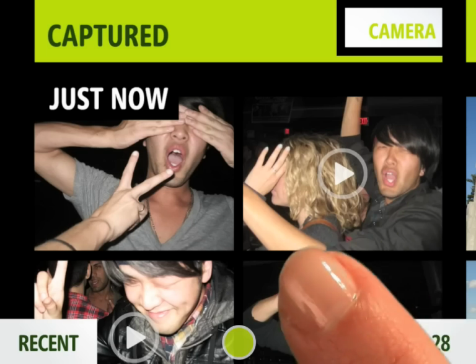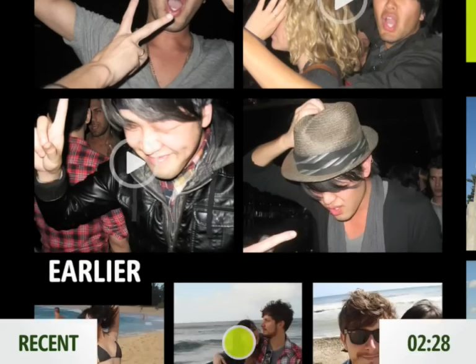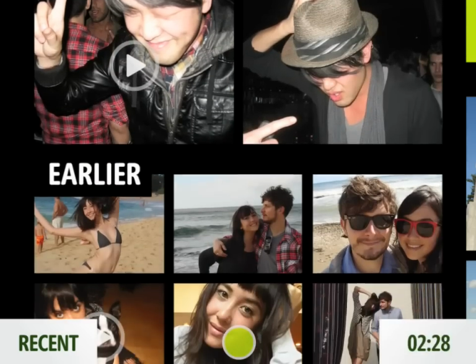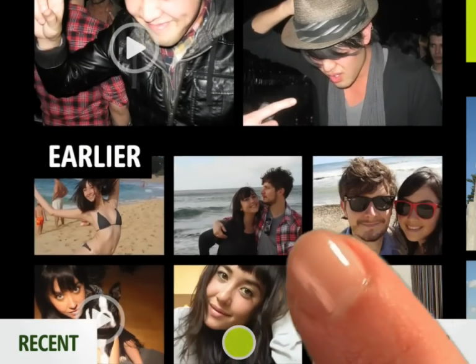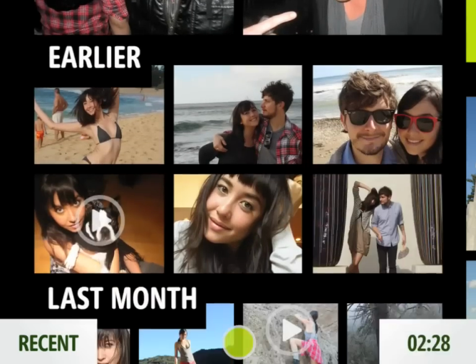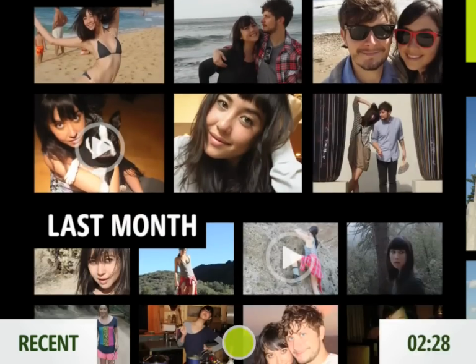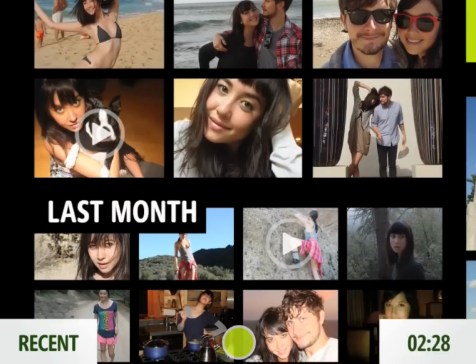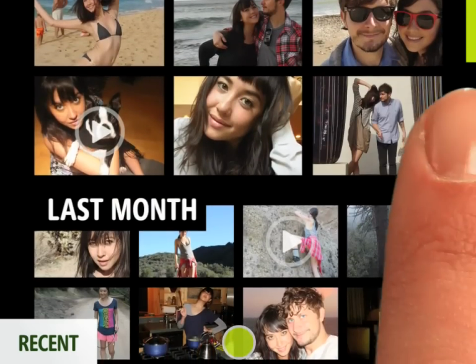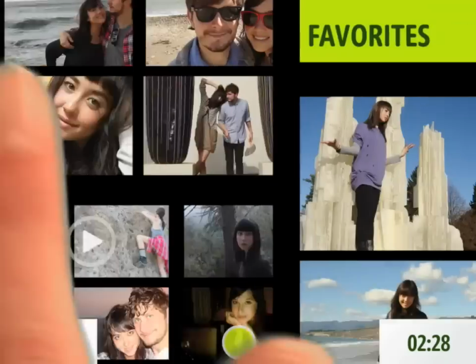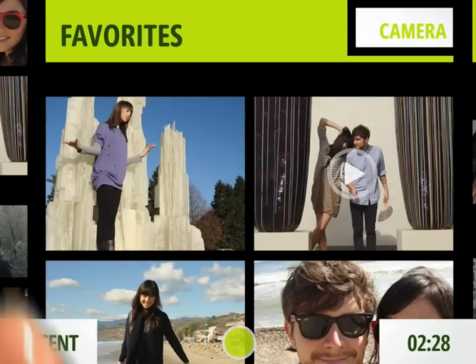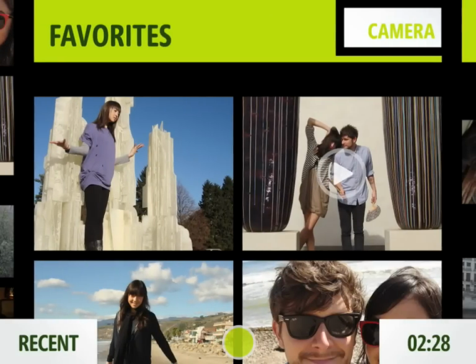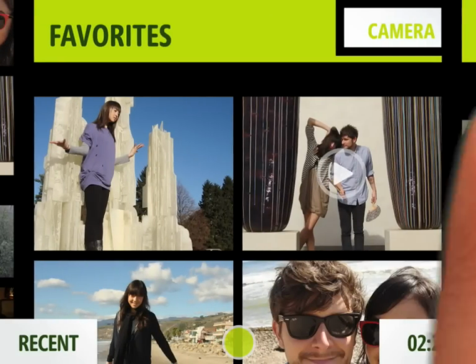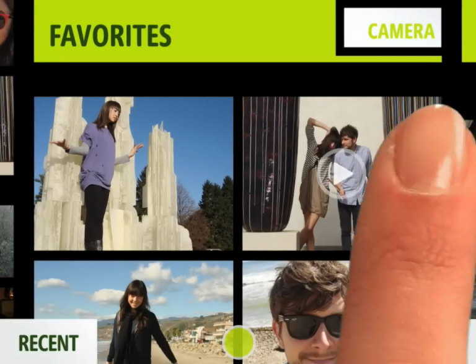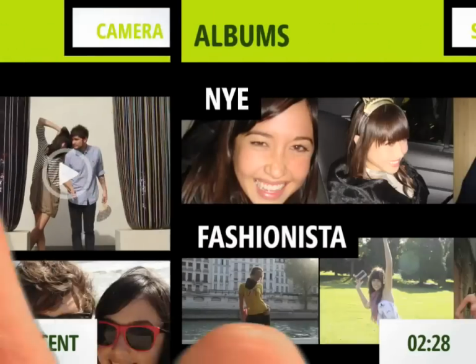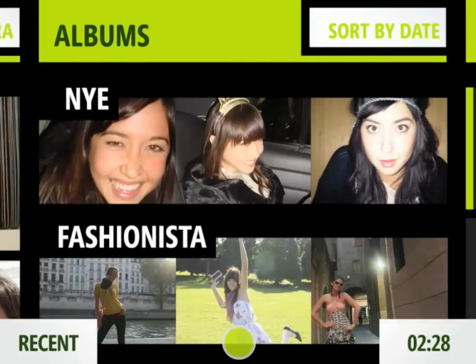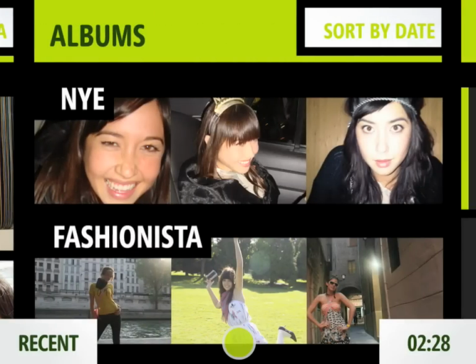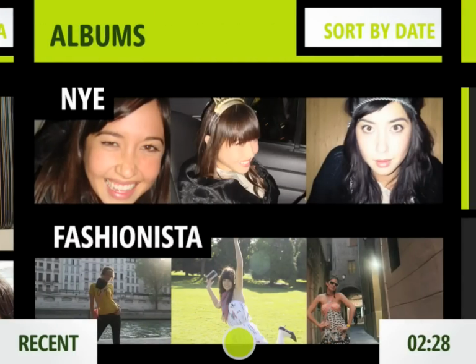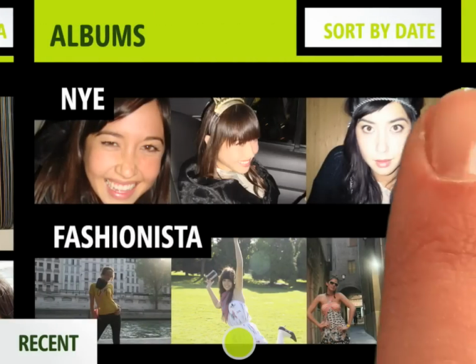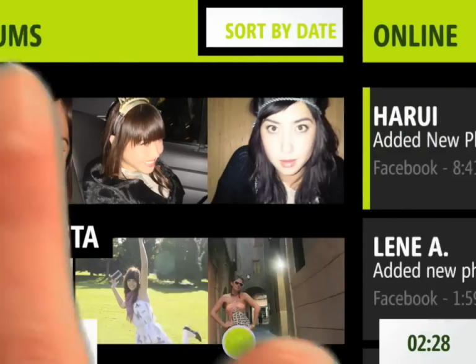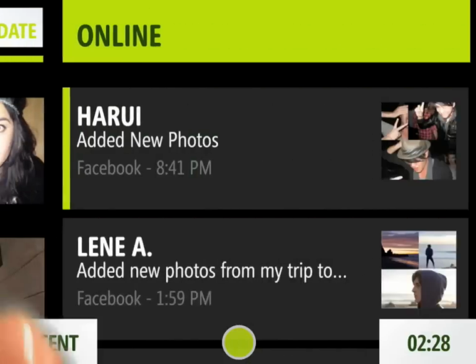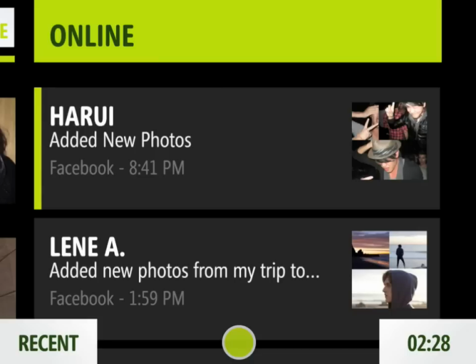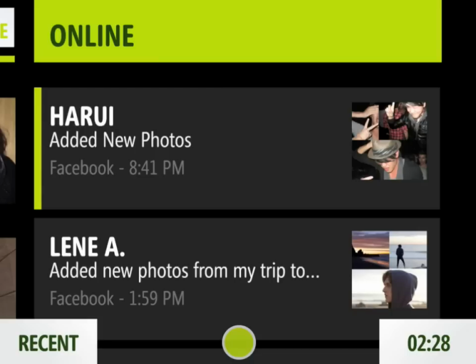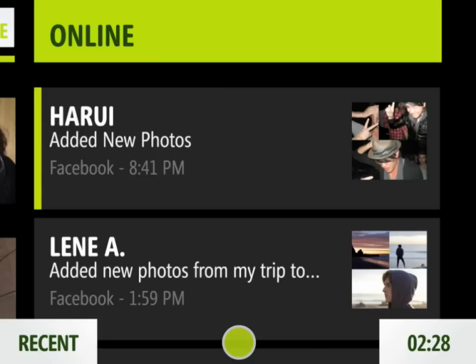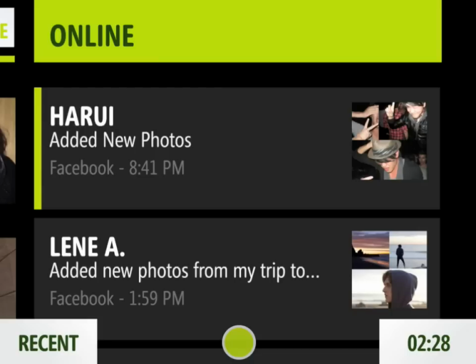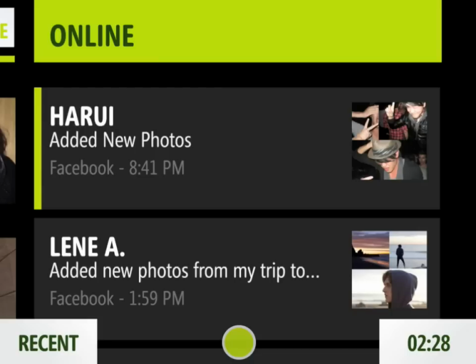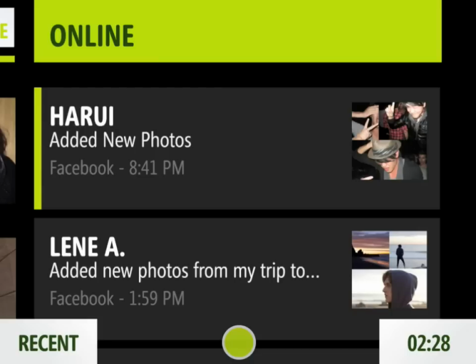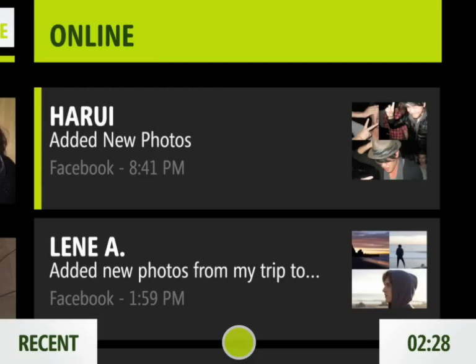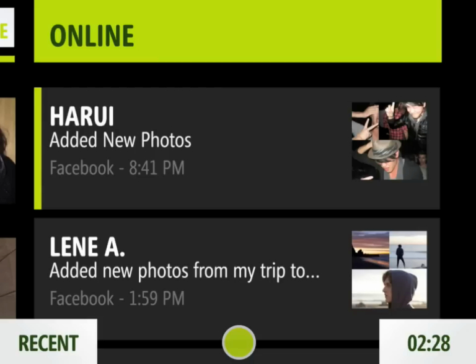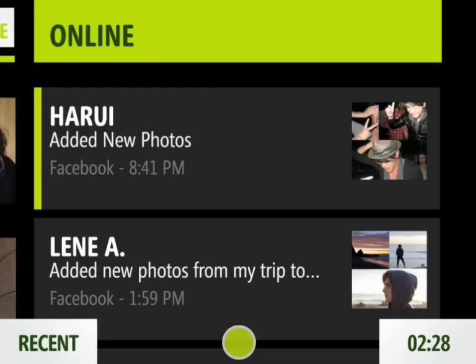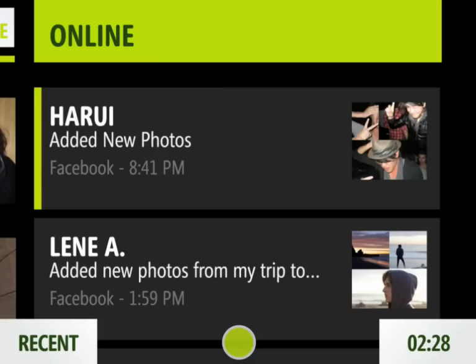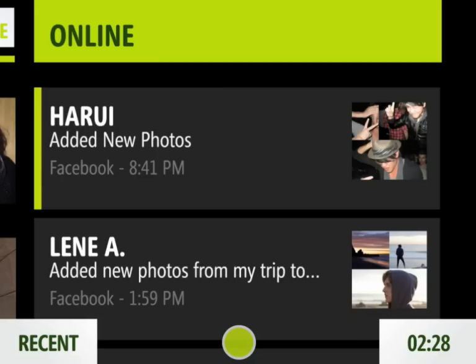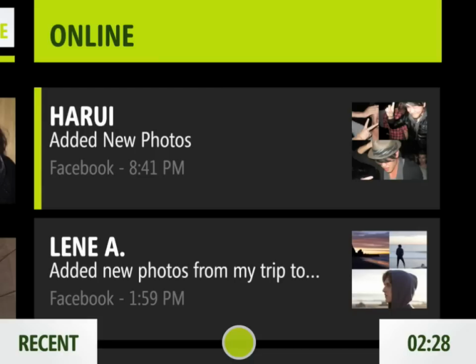You can flip through the pictures you've taken and check out some of your favorites, or see other pictures you've loaded from your computer or social networks, all in one place. And you have tons of room to store your pictures and videos.